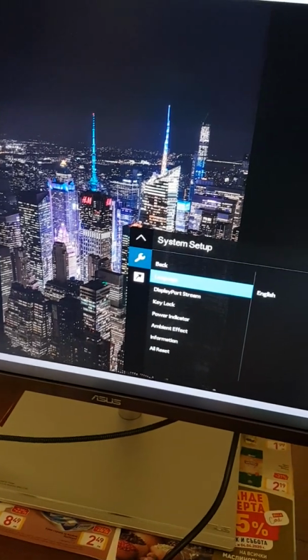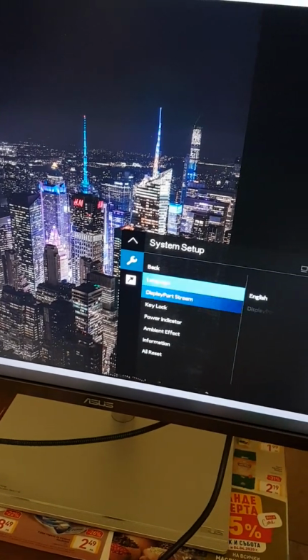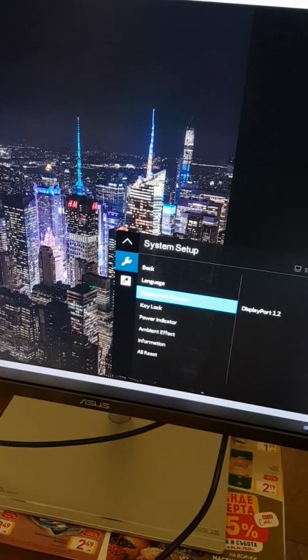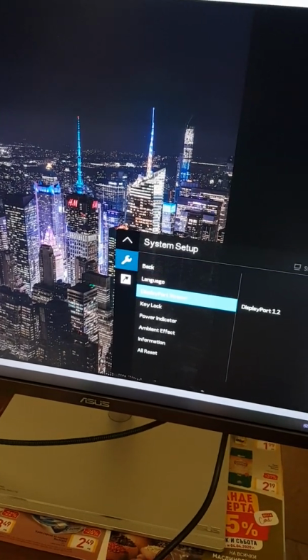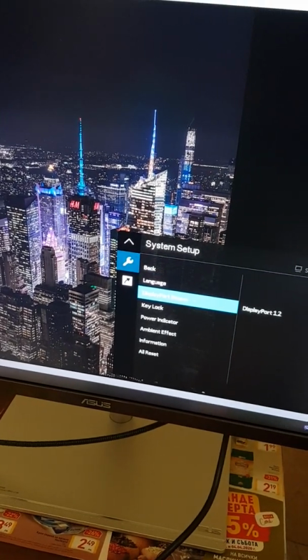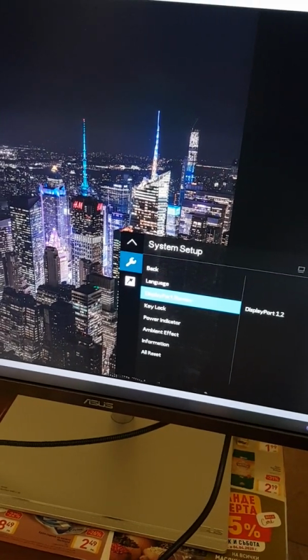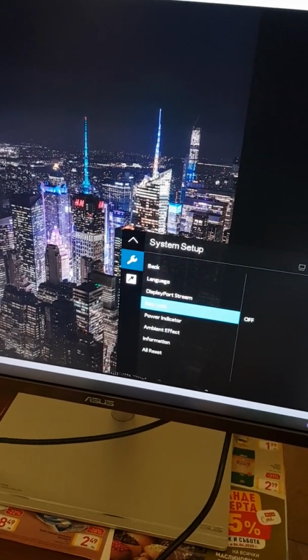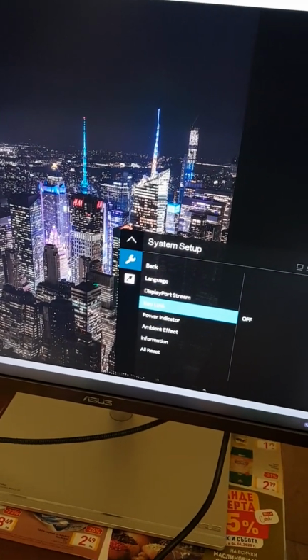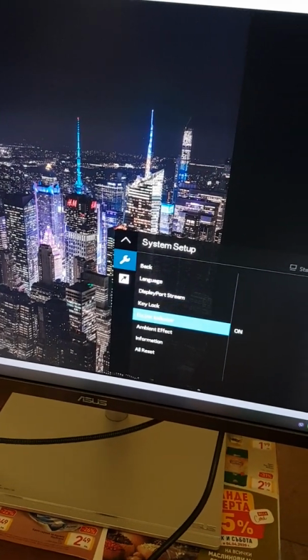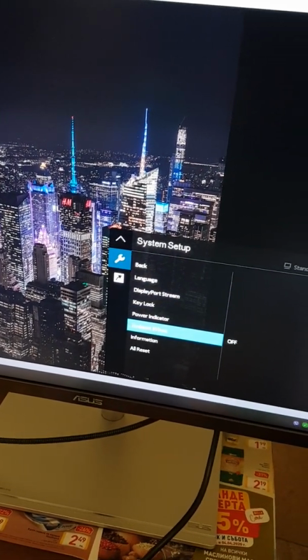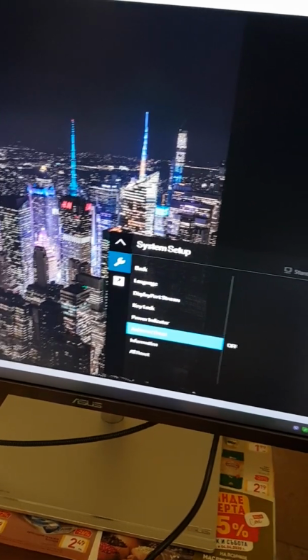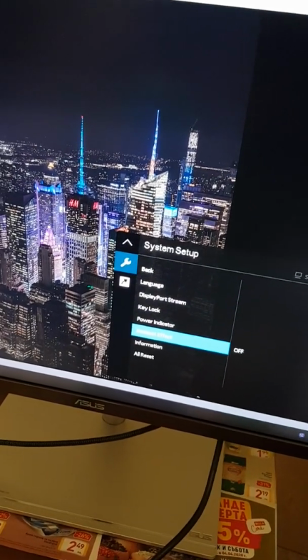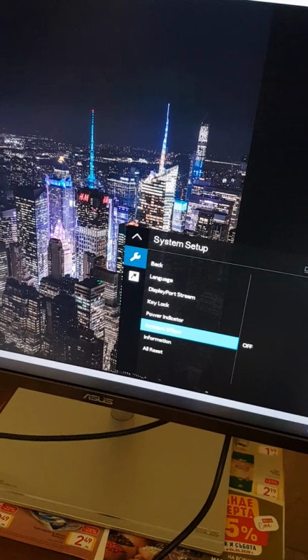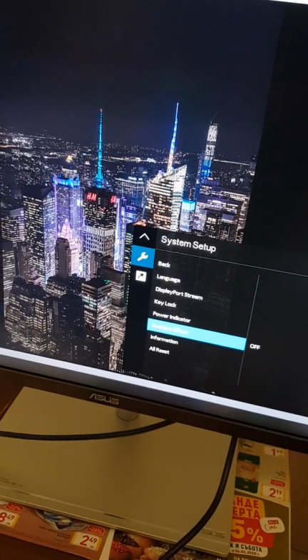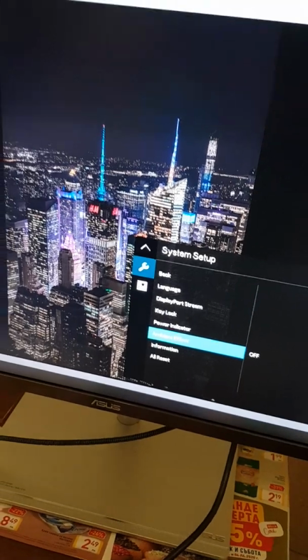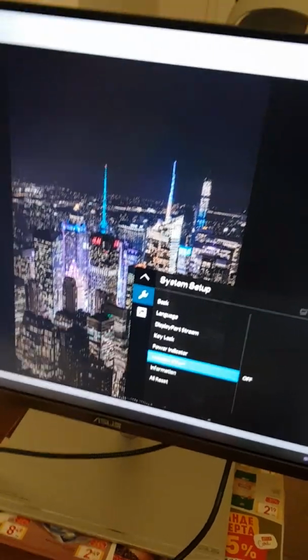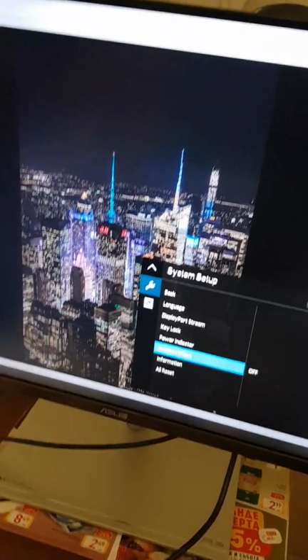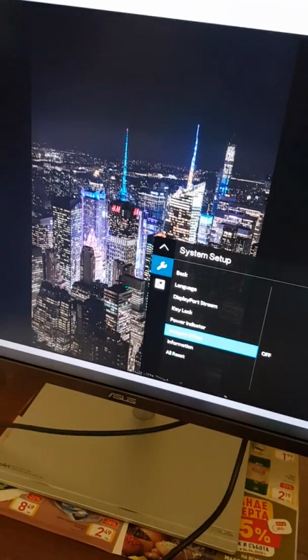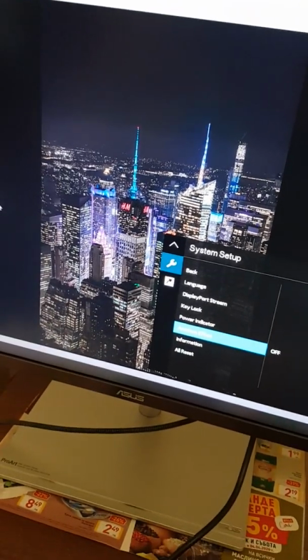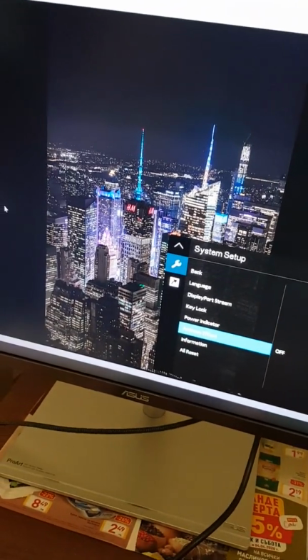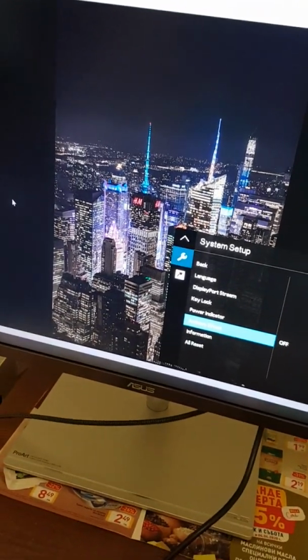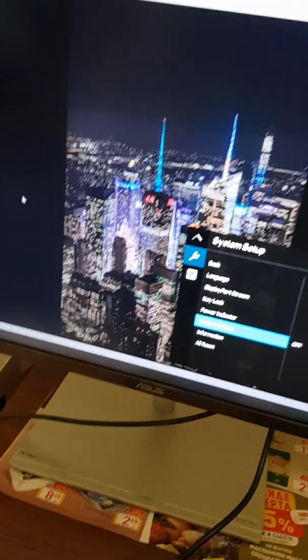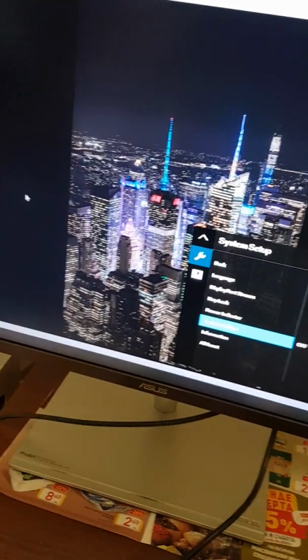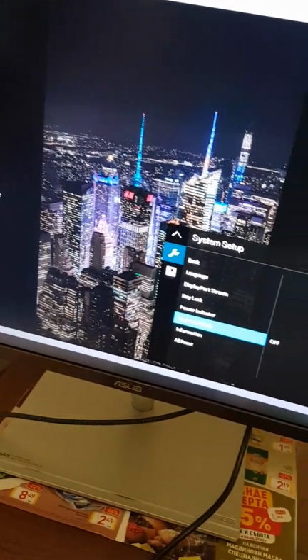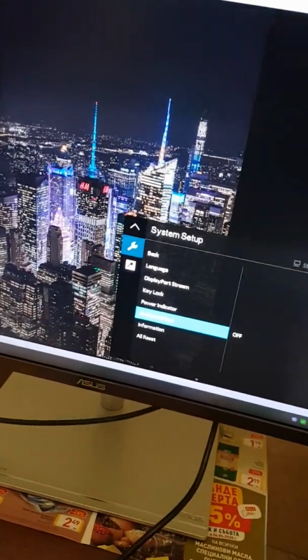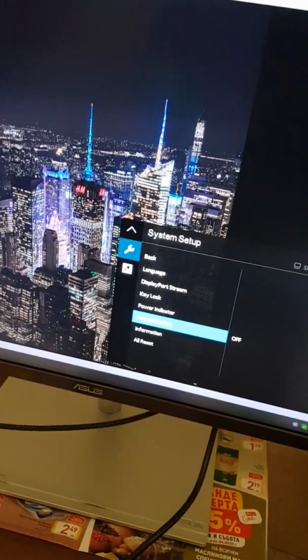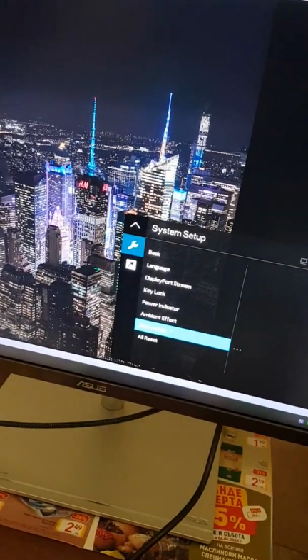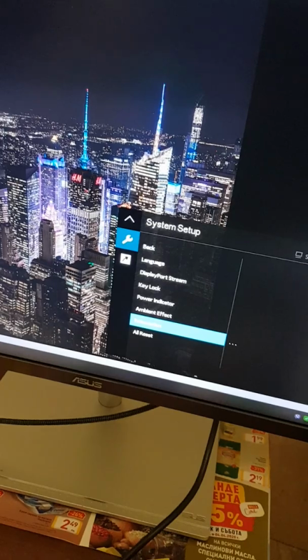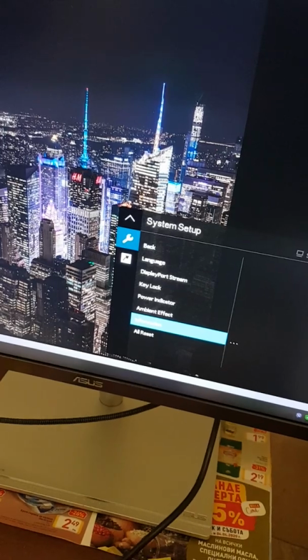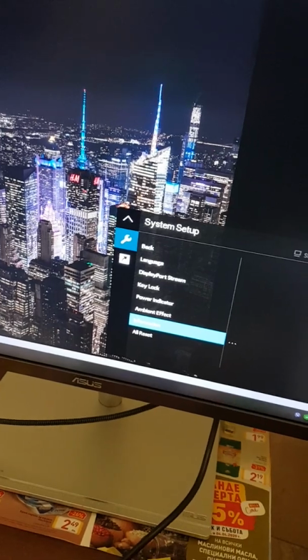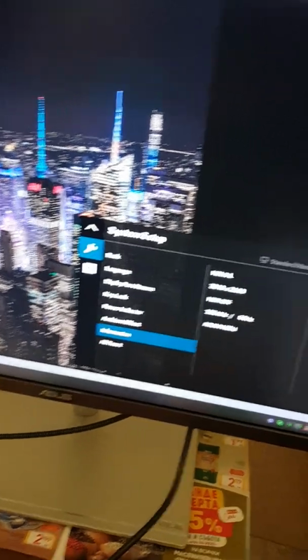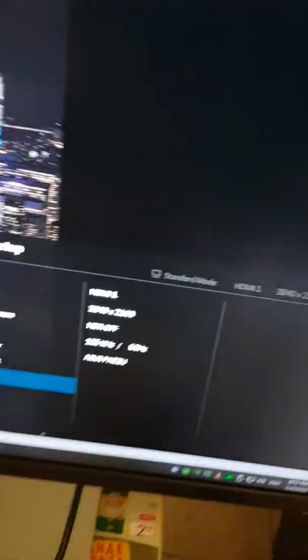Further OSD options include language, display port stream, key lock, power indicator, and ambient effects, which matches the screen to your ambient light temperature.